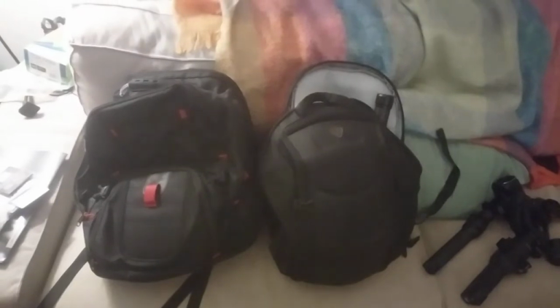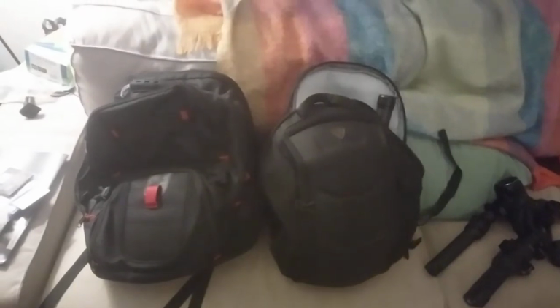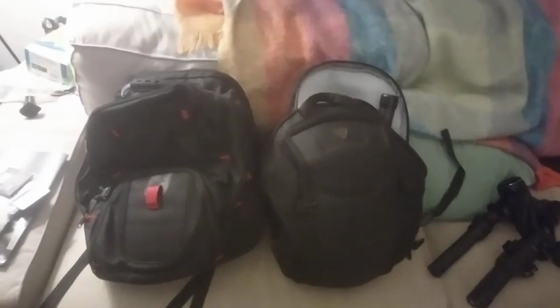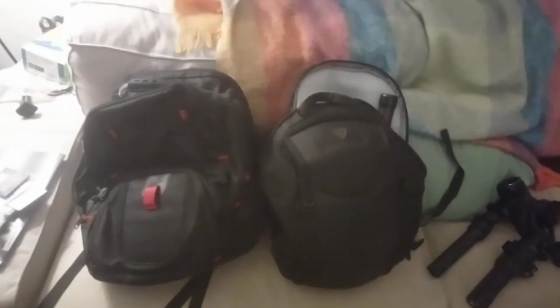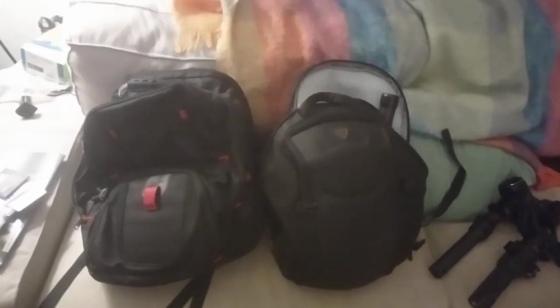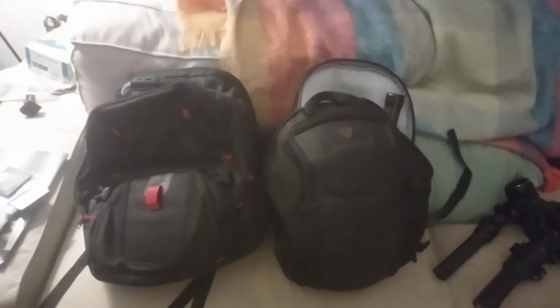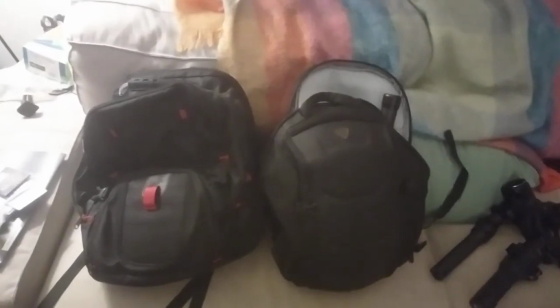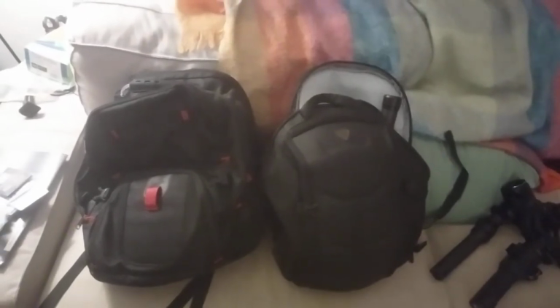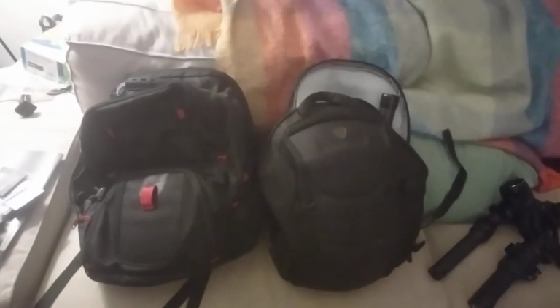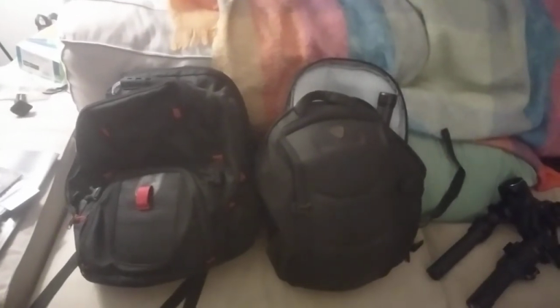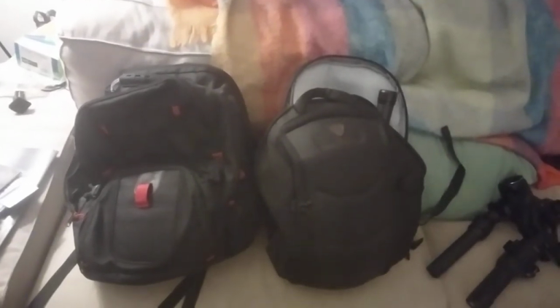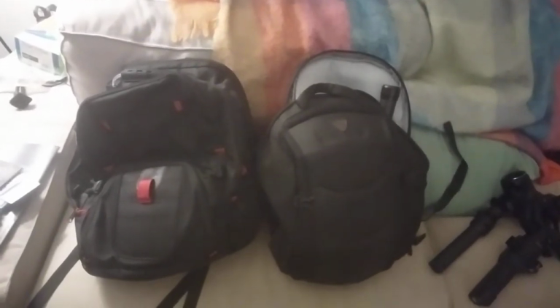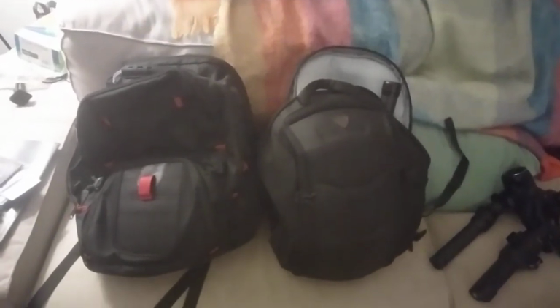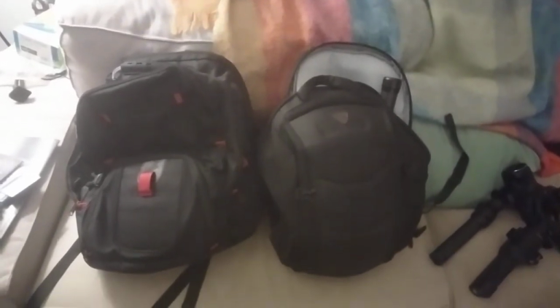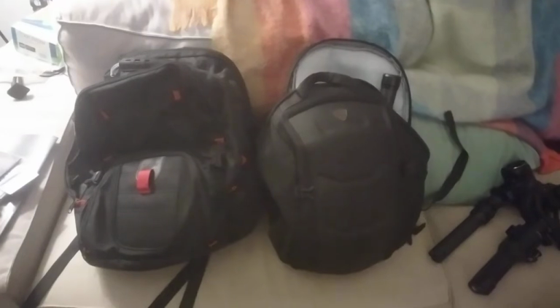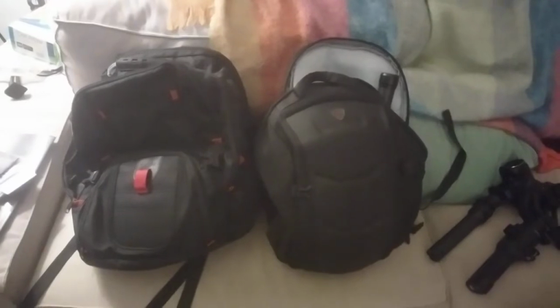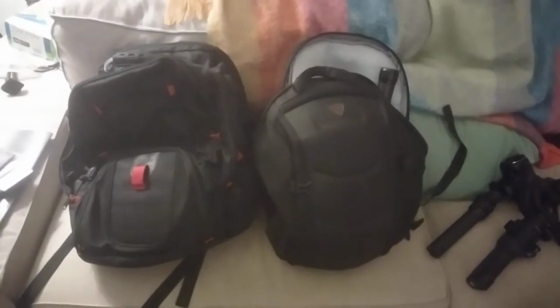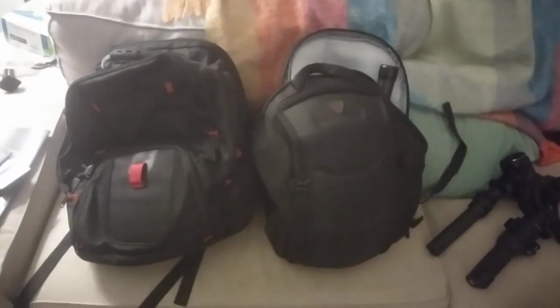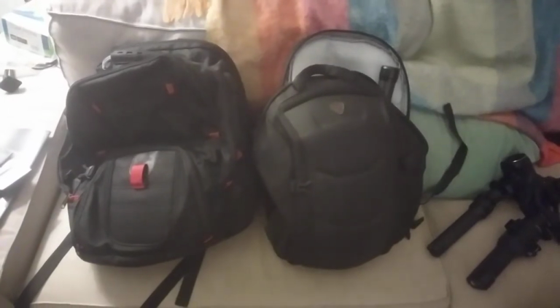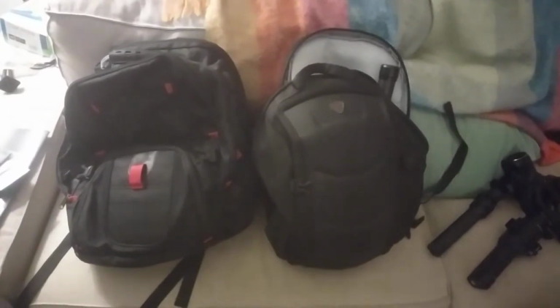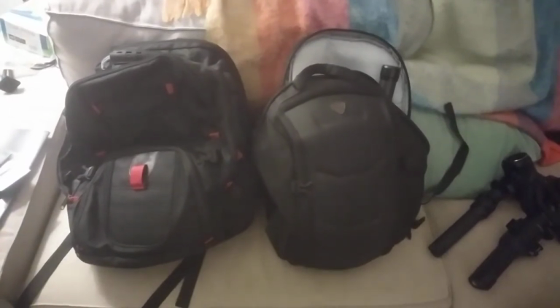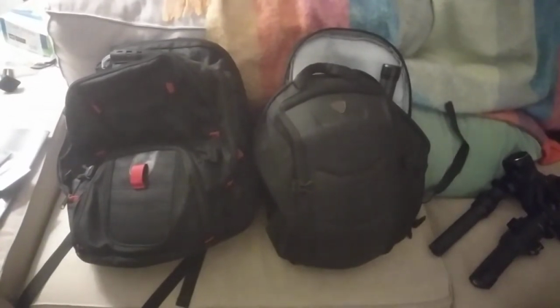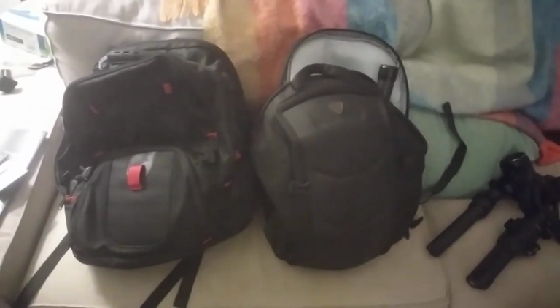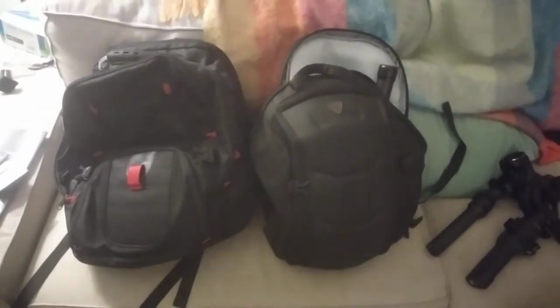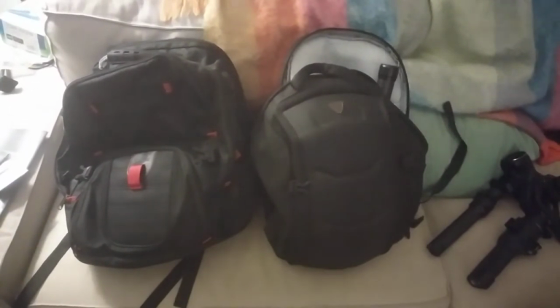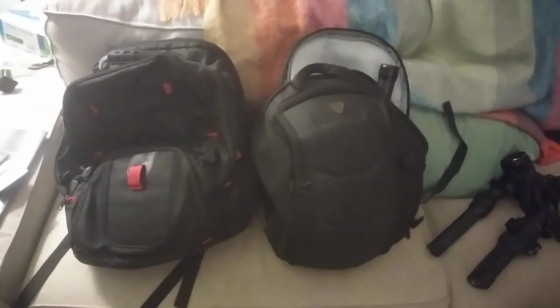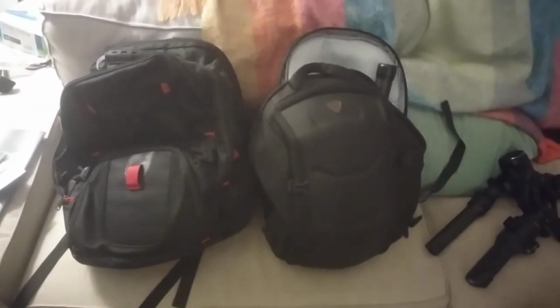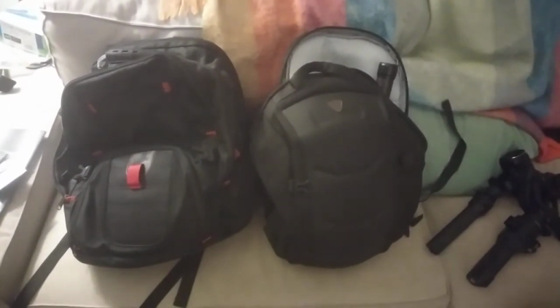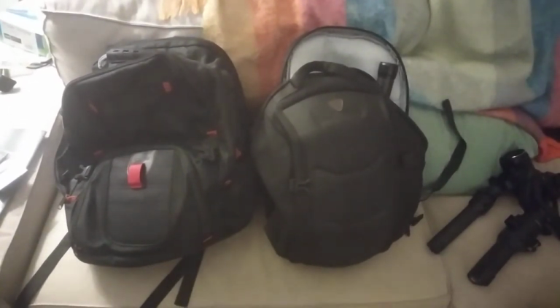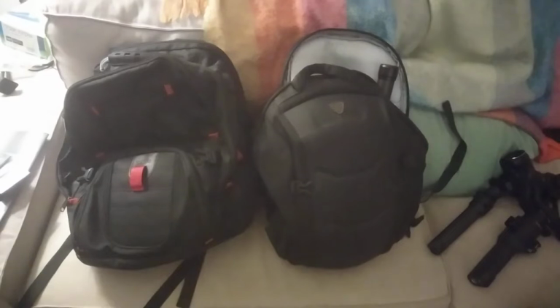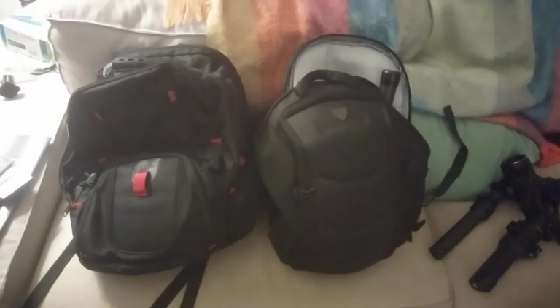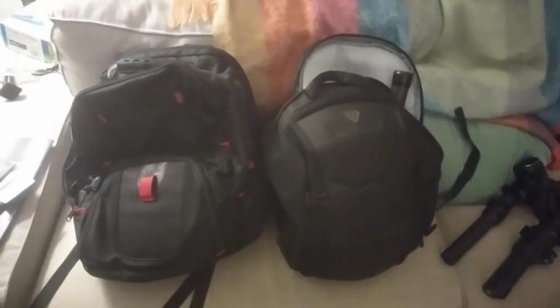Hi guys, welcome back to my YouTube channel. This is Daniel Rosal here. I wanted to do a quick video on backpack options for the DJI Ronin SC, because this took me a little bit of time to figure out this summer.